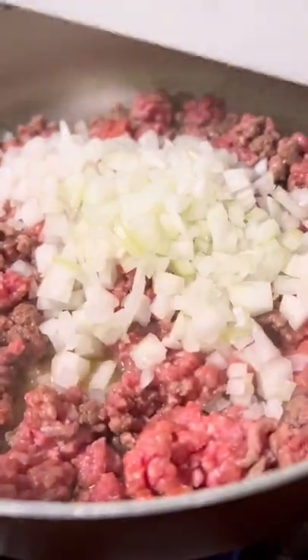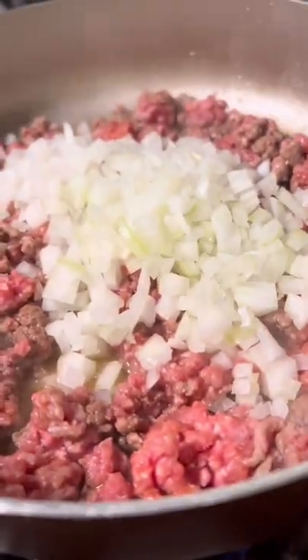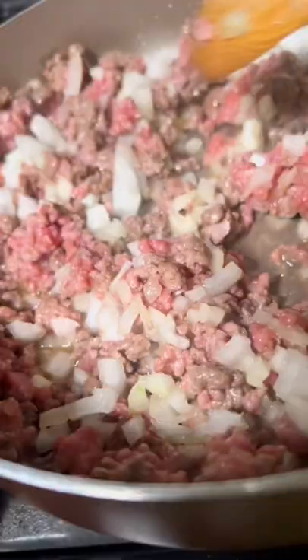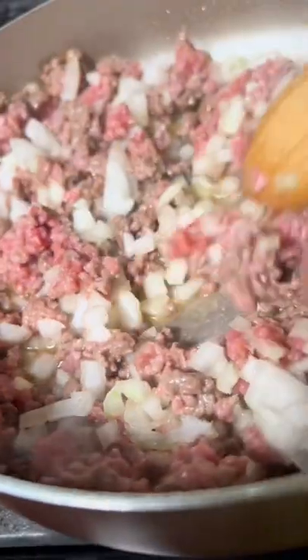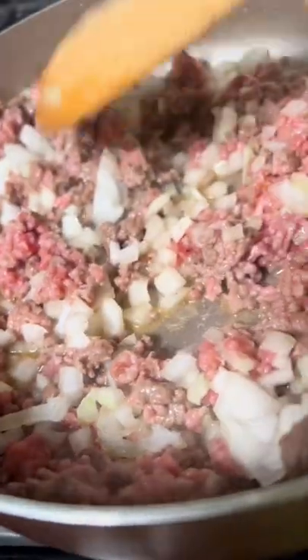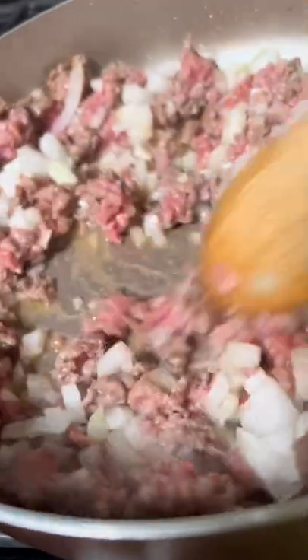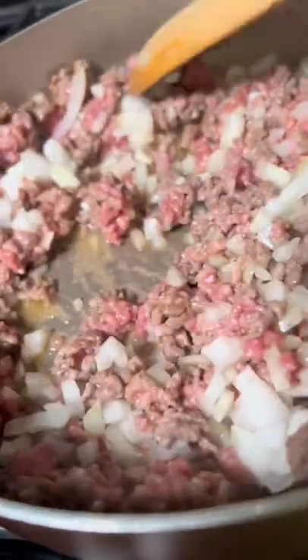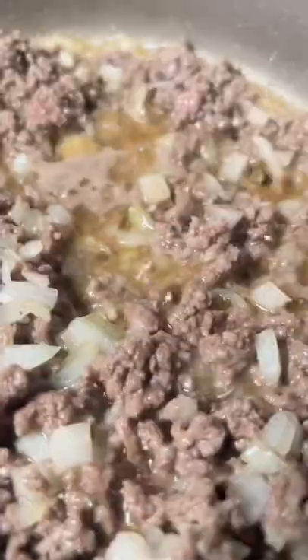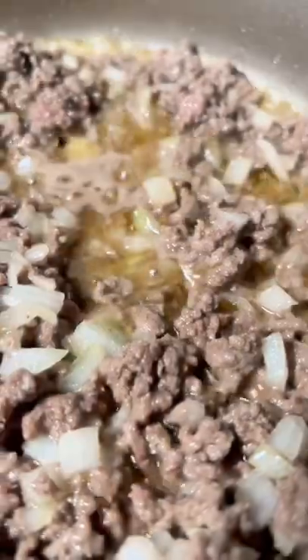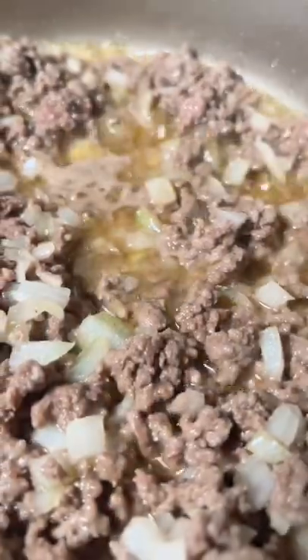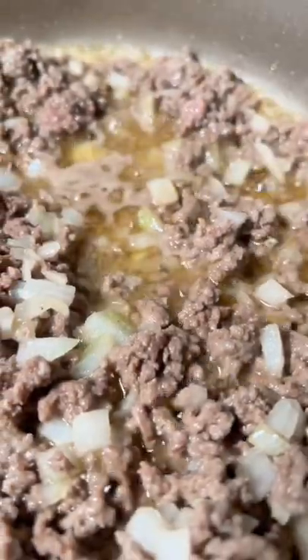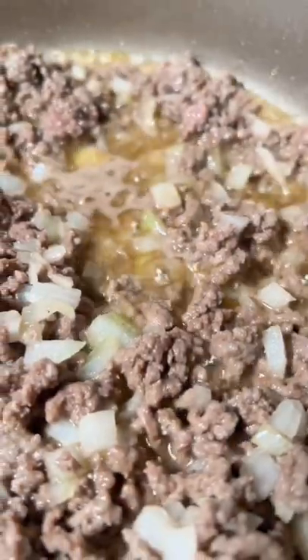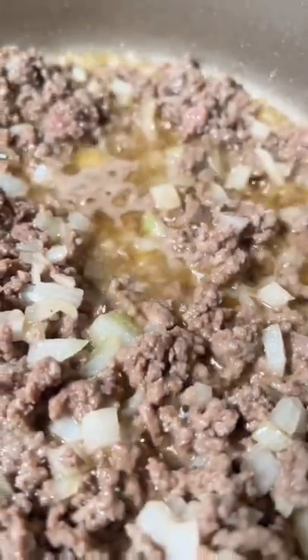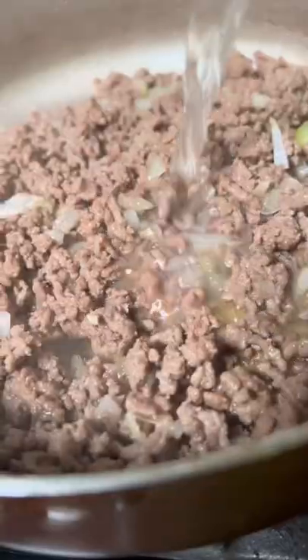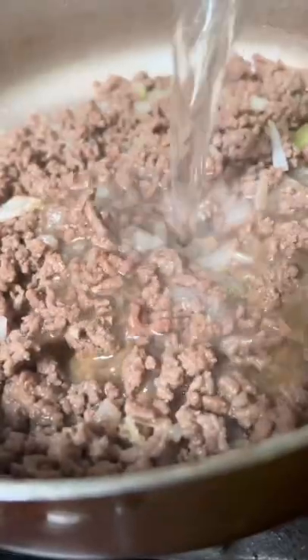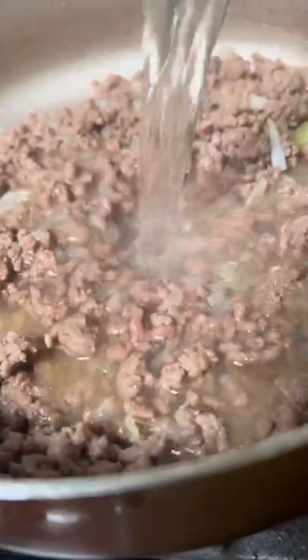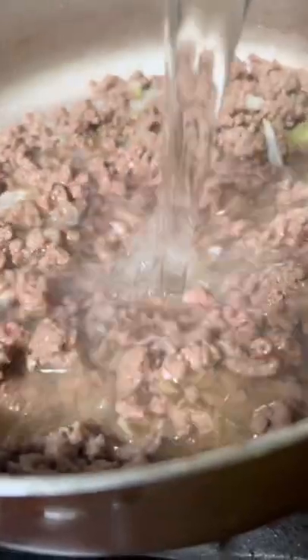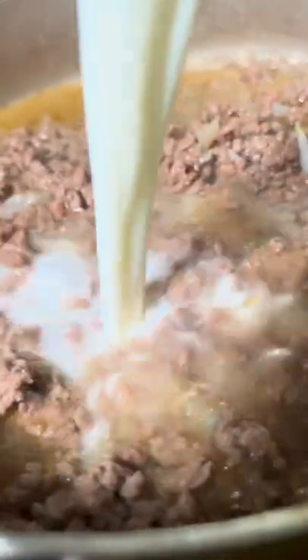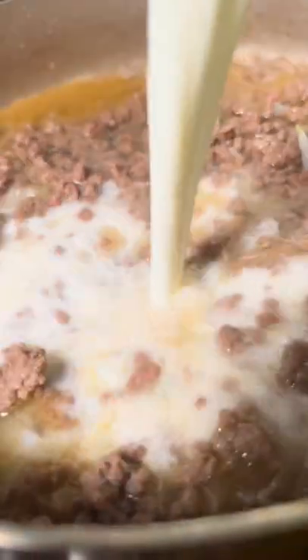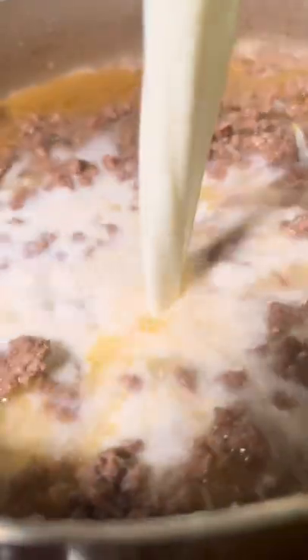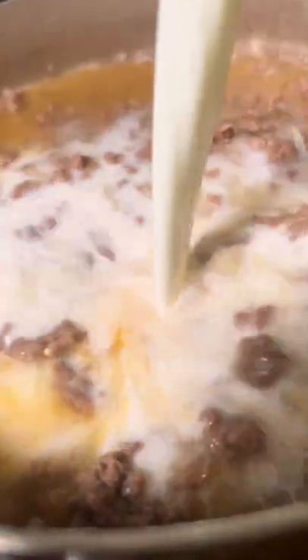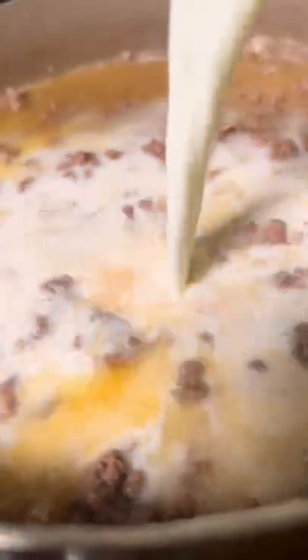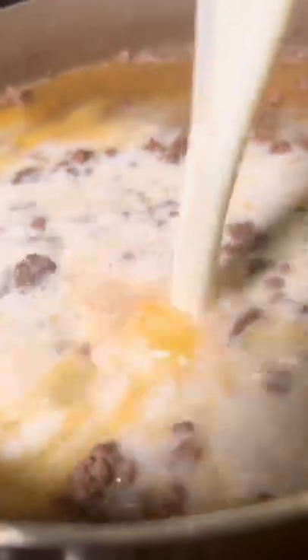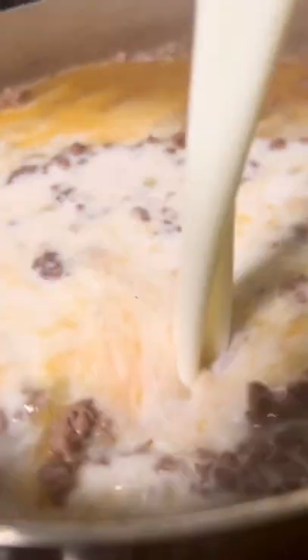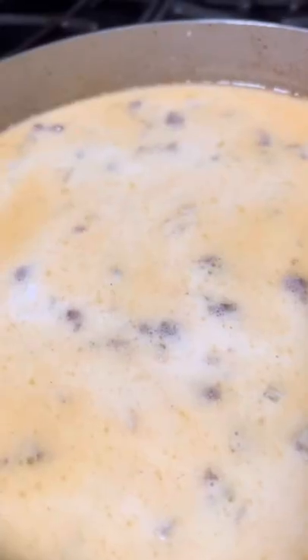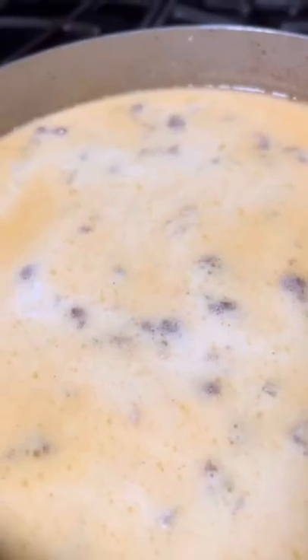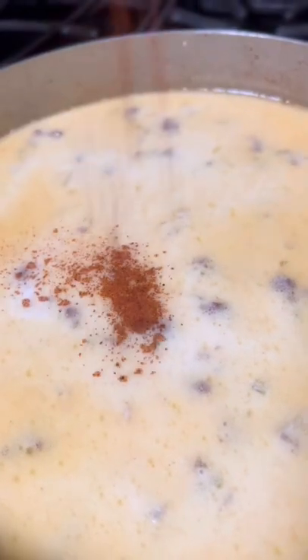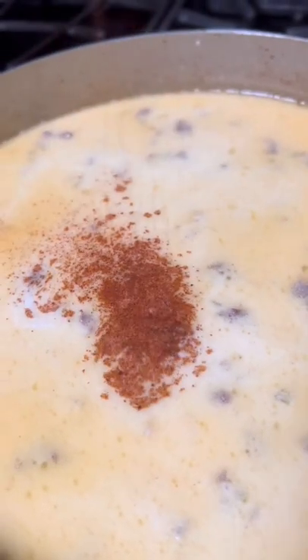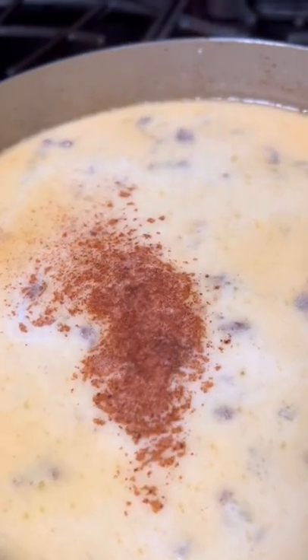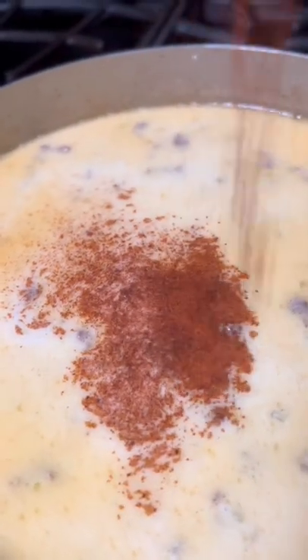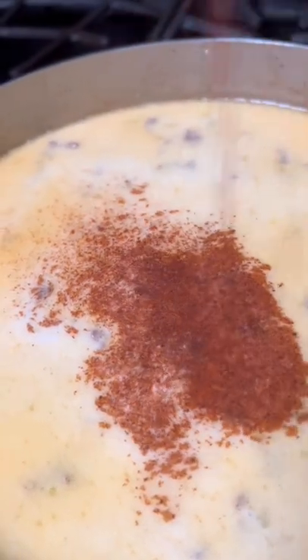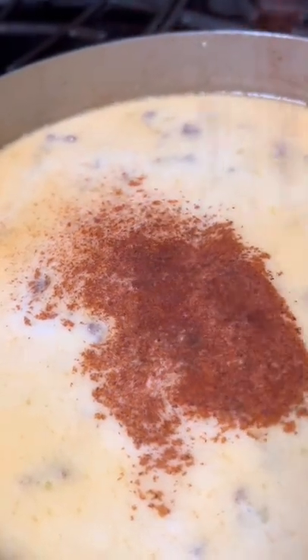The onions are completely optional. Drain all of that fat, then add in some water and milk and bring it all to a low boil. While we wait for it to come to a boil, add in some seasonings.